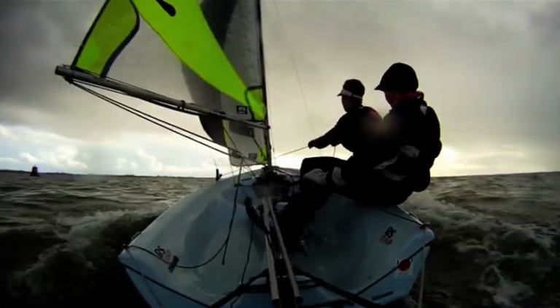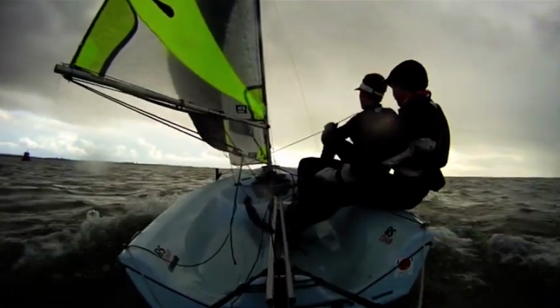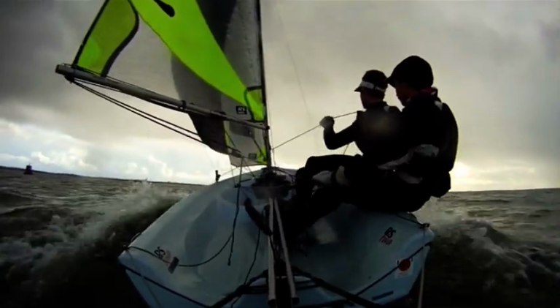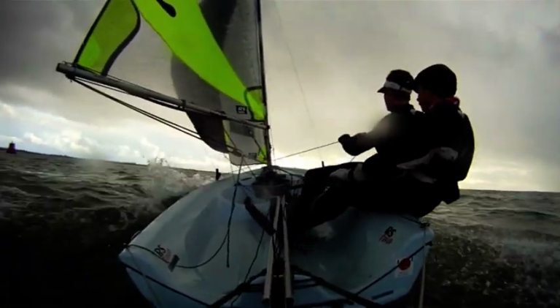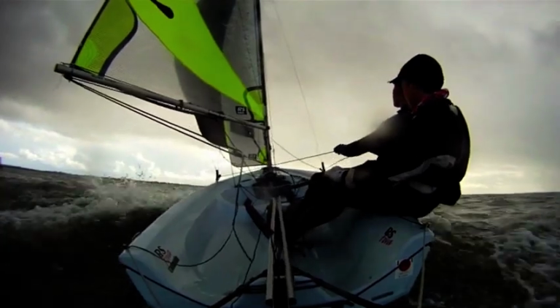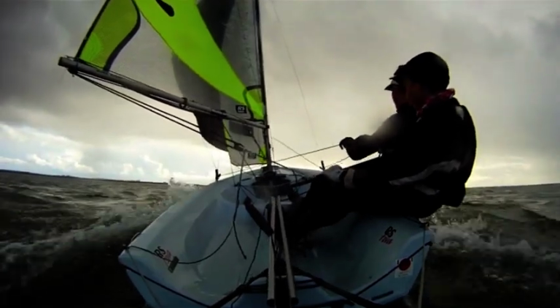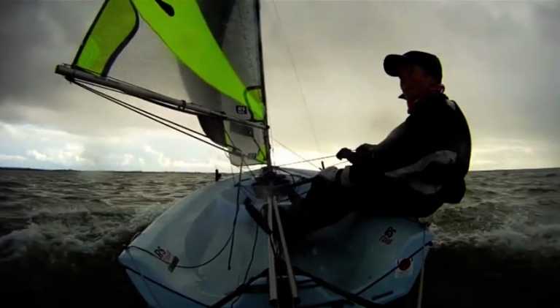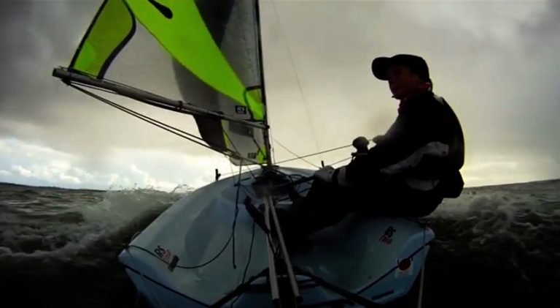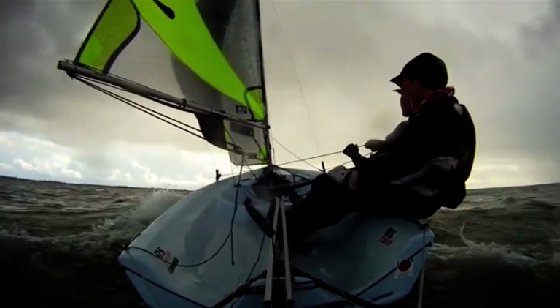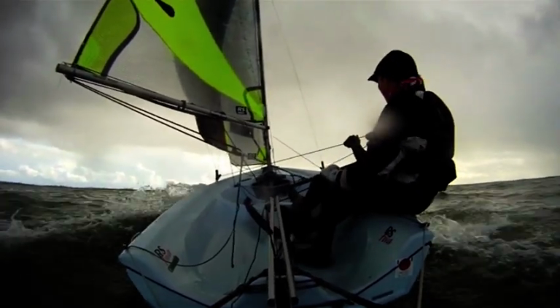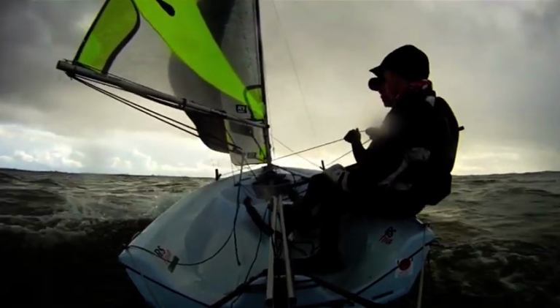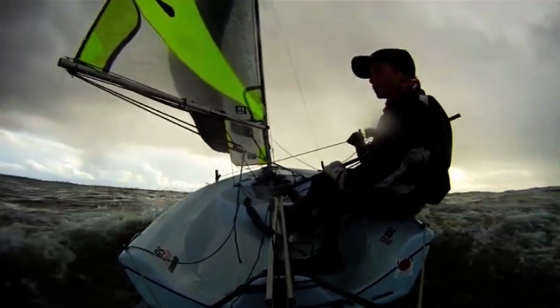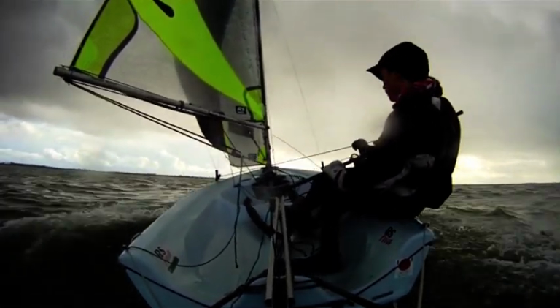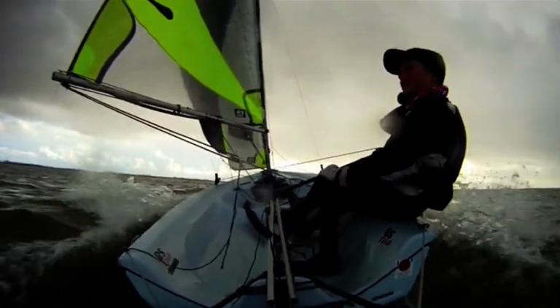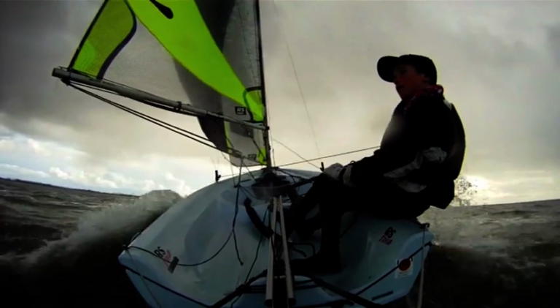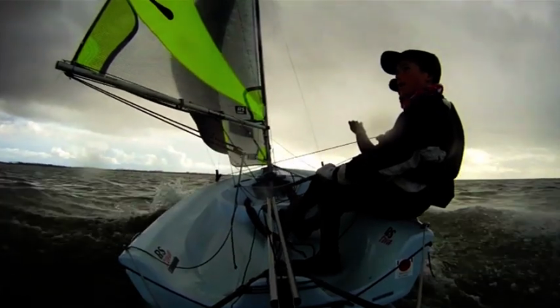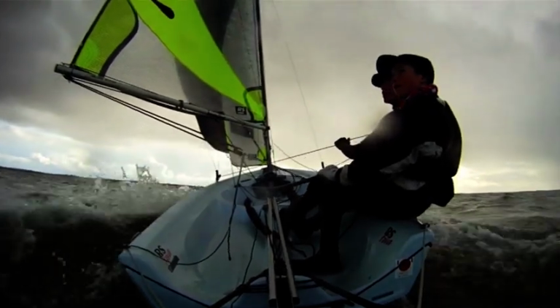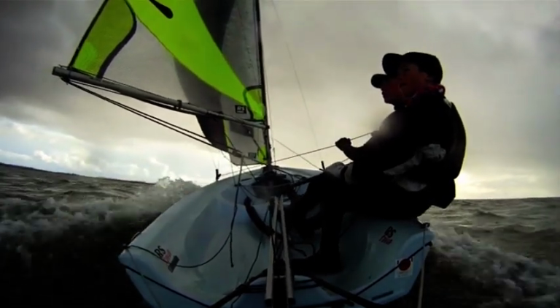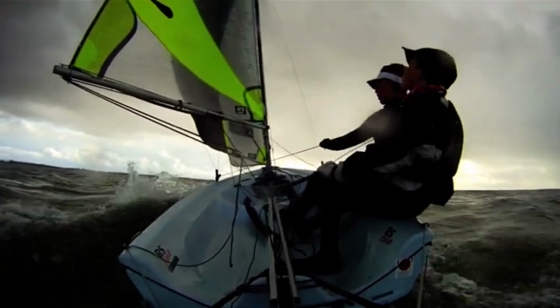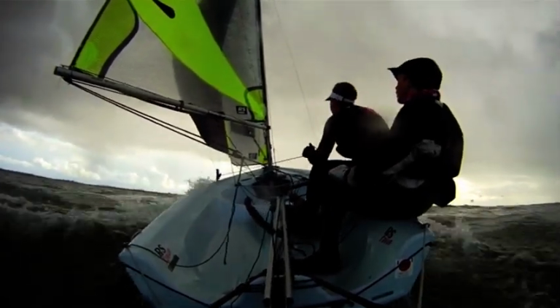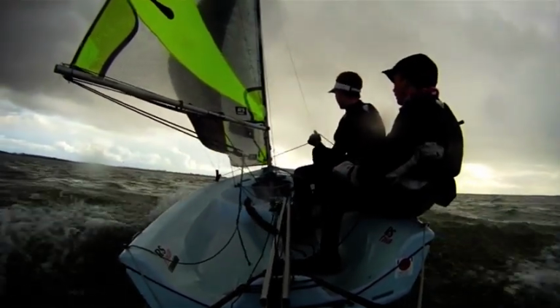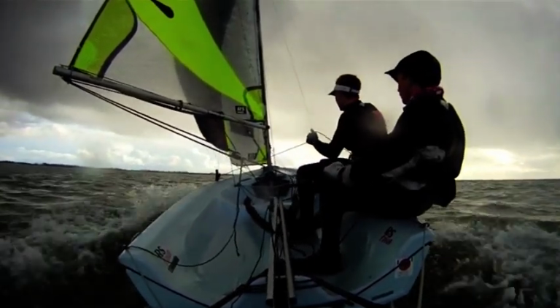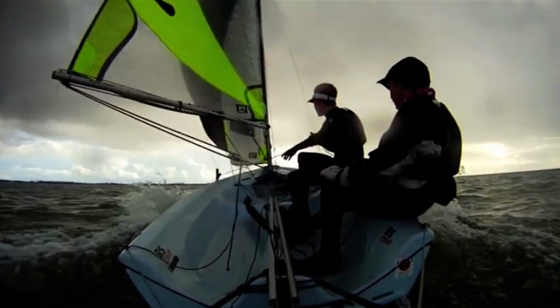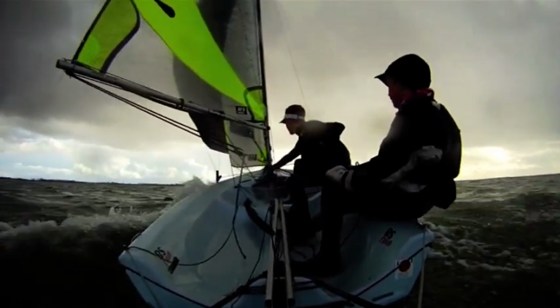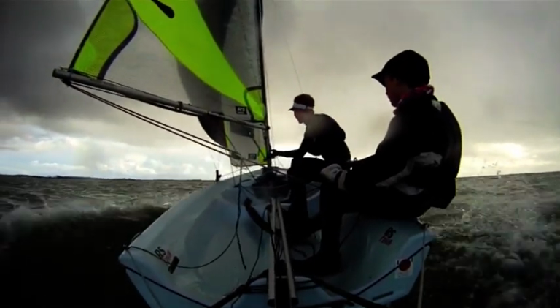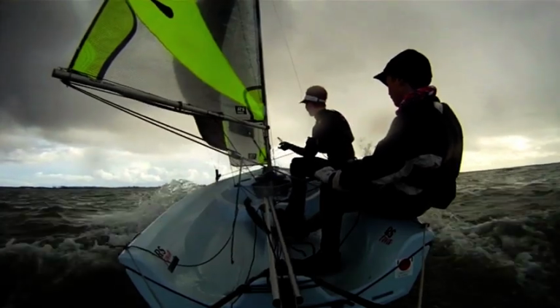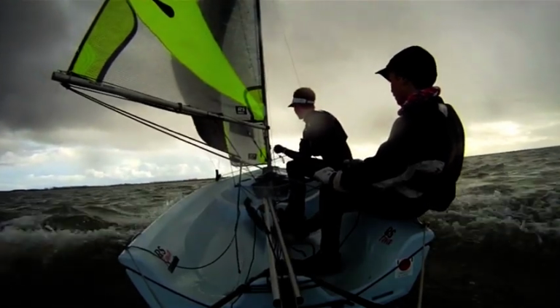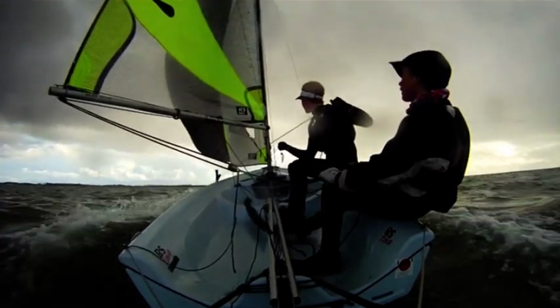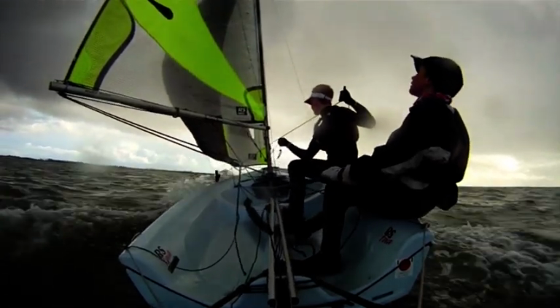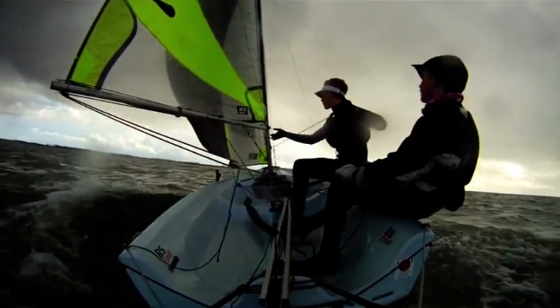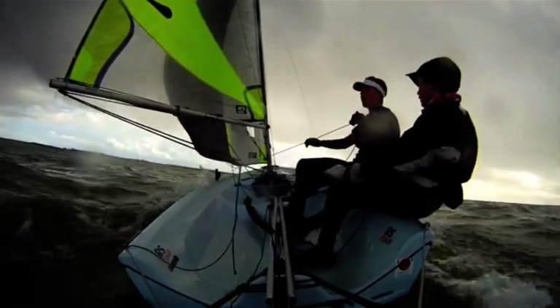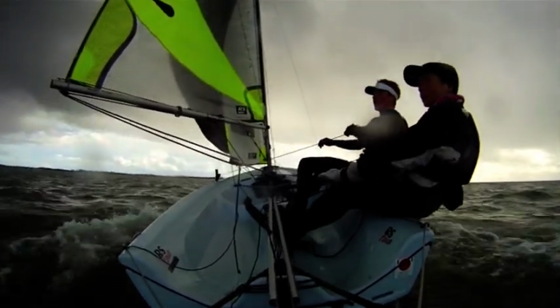Occasionally there's a gust big enough to switch to surfing mode. Slide aft and out, tighten the kicker slightly and sail high enough to keep the boat planing. But be sensitive to a drop in the wind. If this happens, switch straight back into soak mode or you'll never get to the leeward mark.